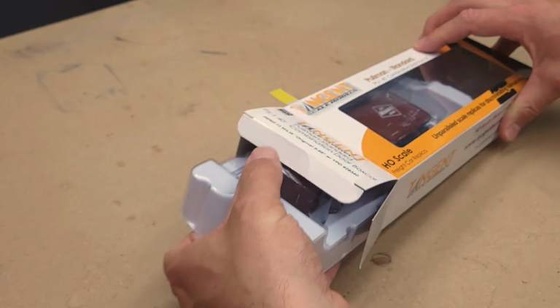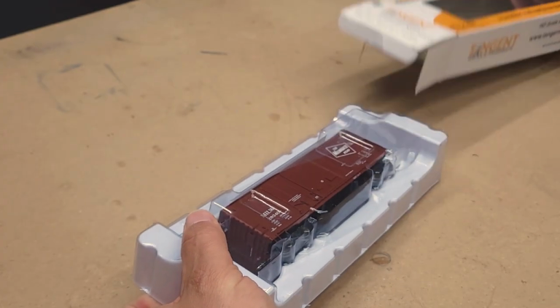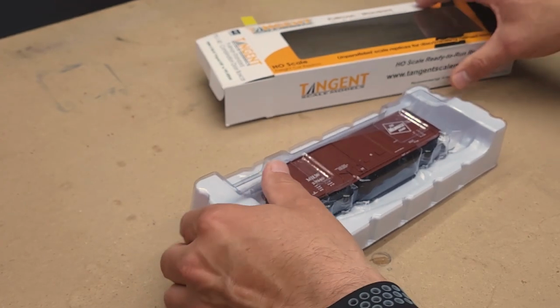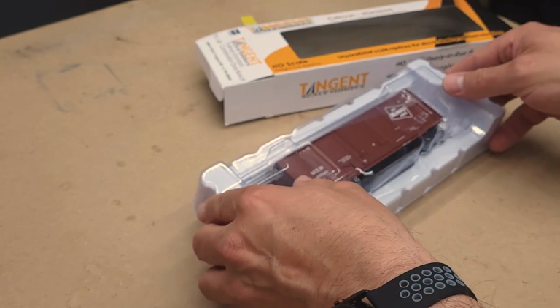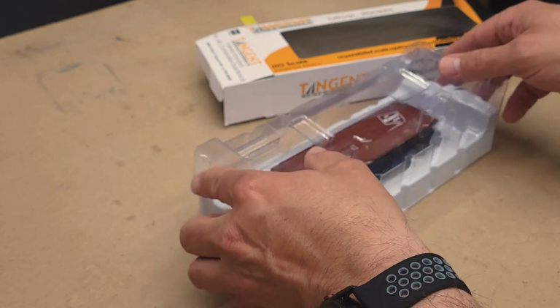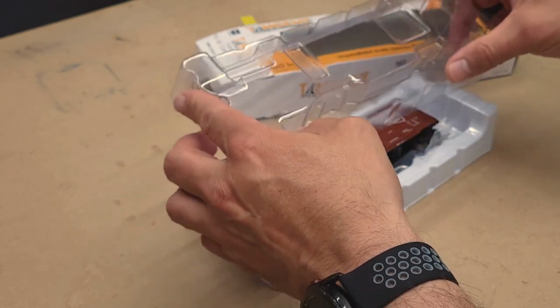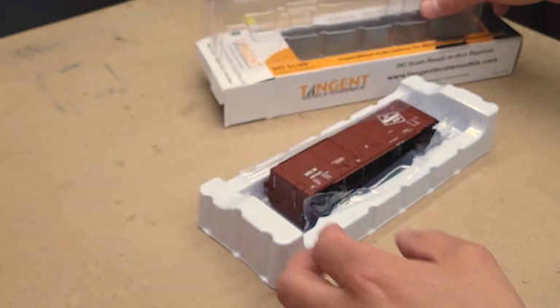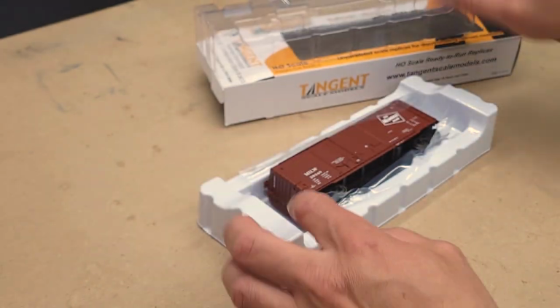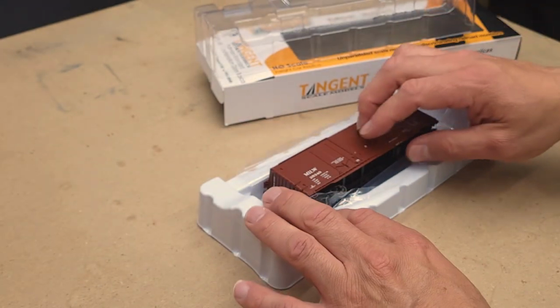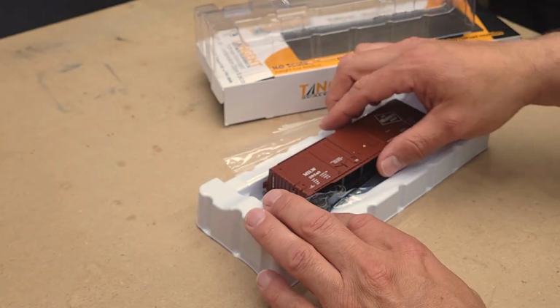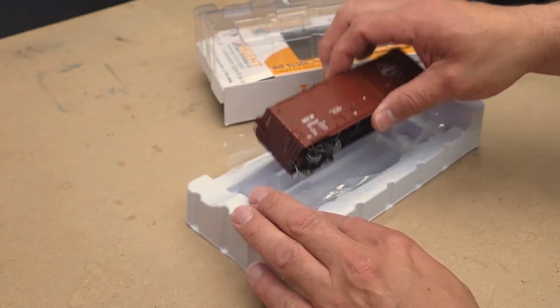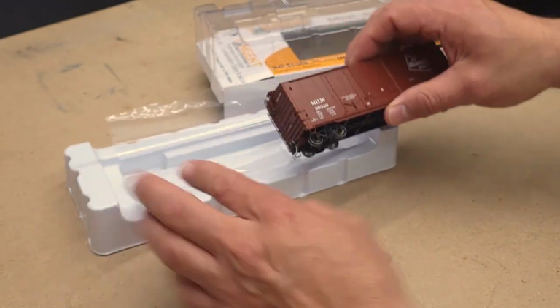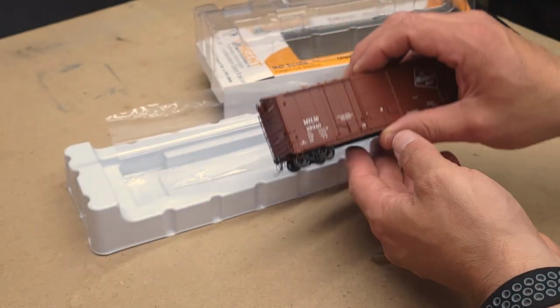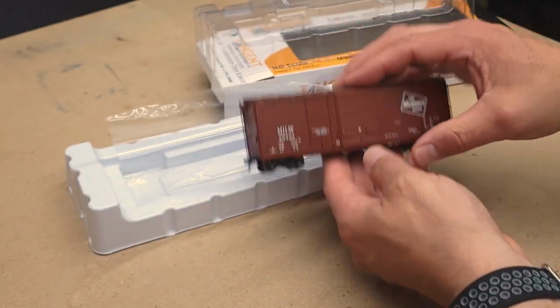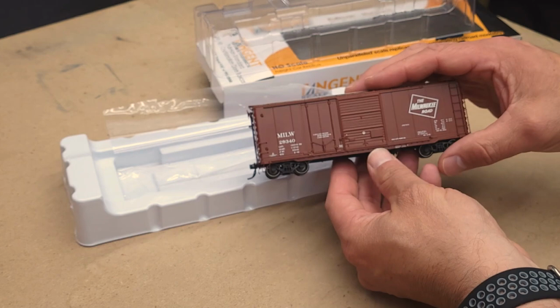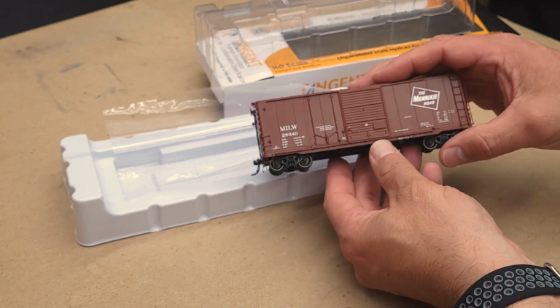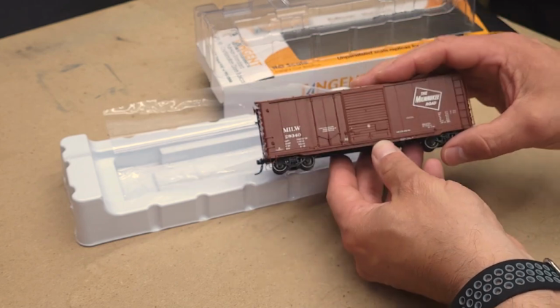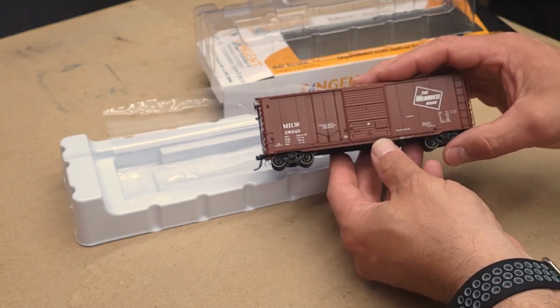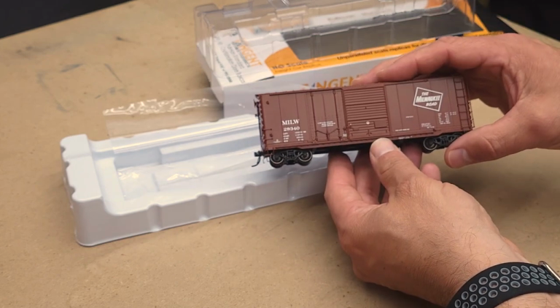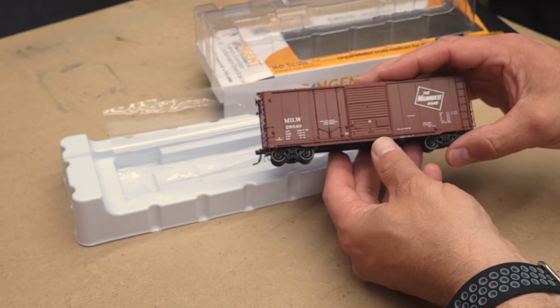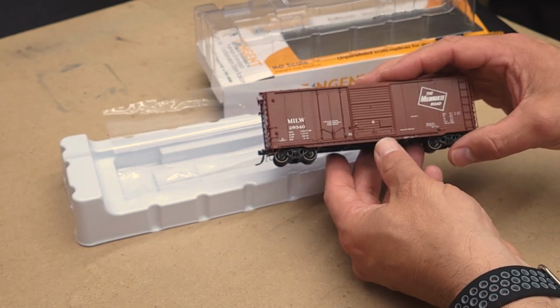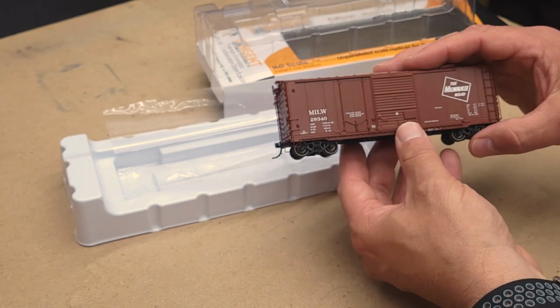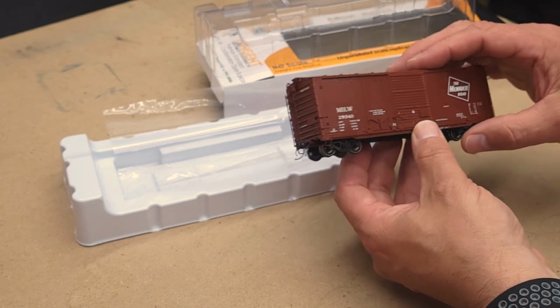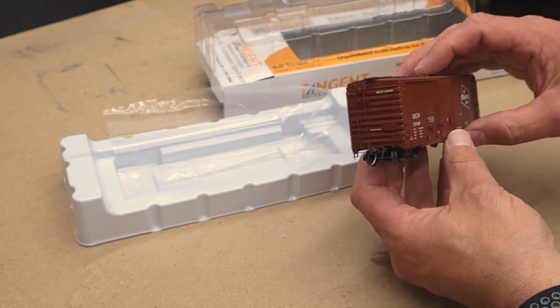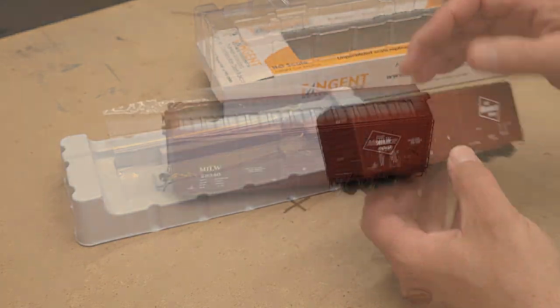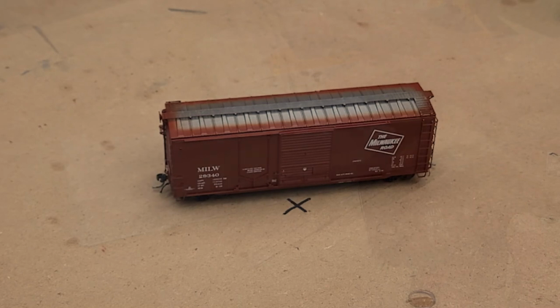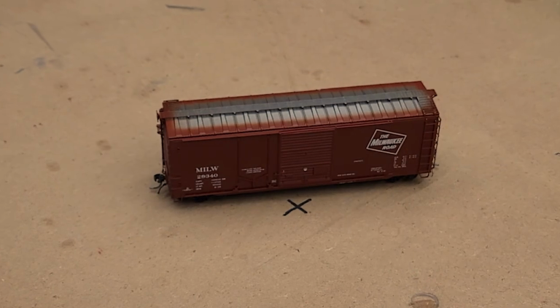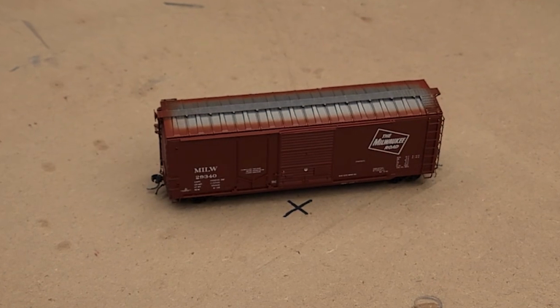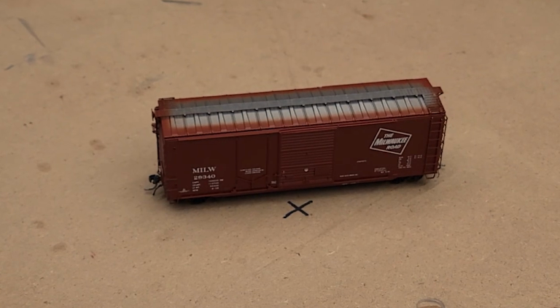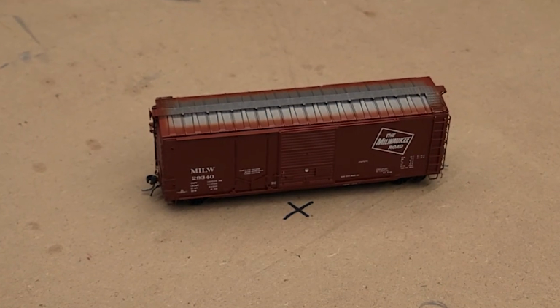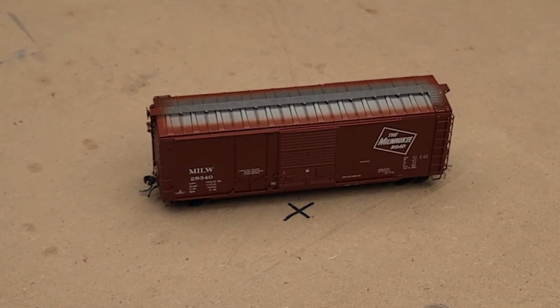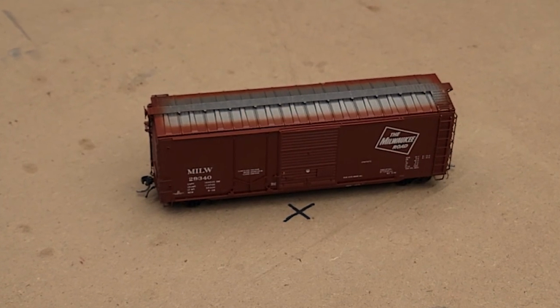When I picked up the model, the first thing I noticed was how heavy the car is. I don't have a scale, so I can't tell you exactly how much the car weighs. However, the weight is evenly distributed and helps the car roll well on the rails.